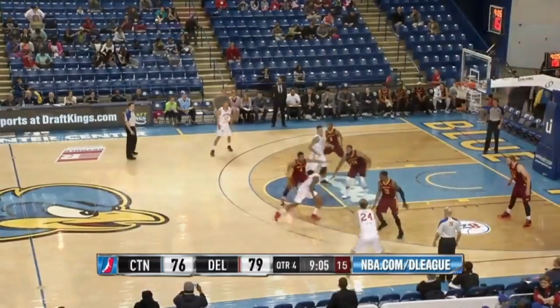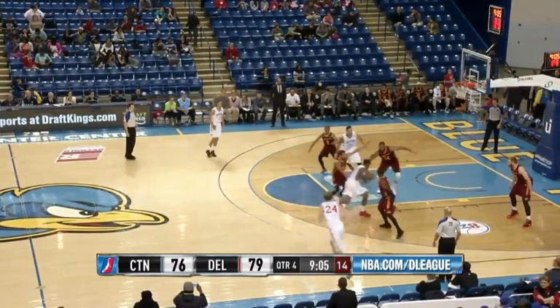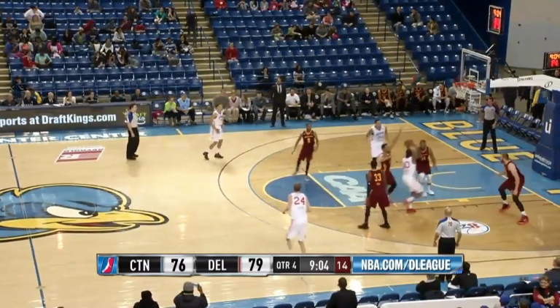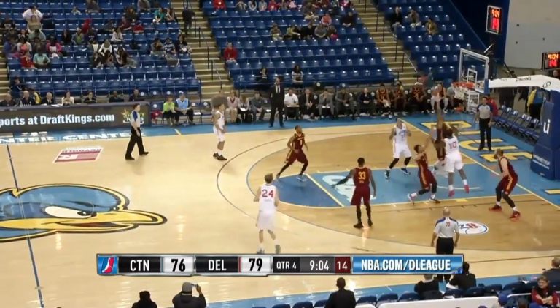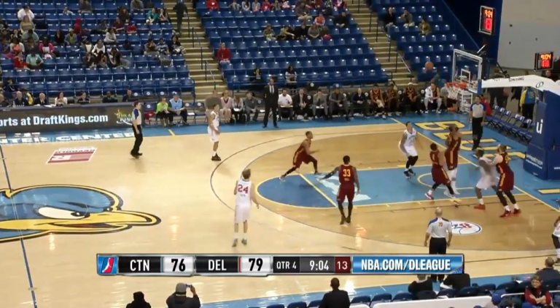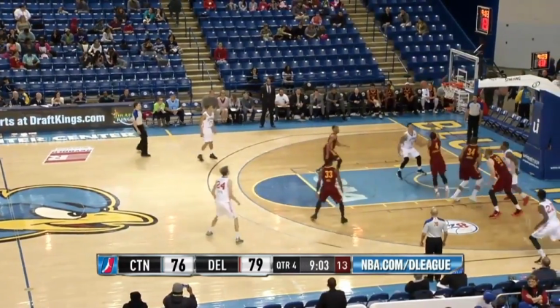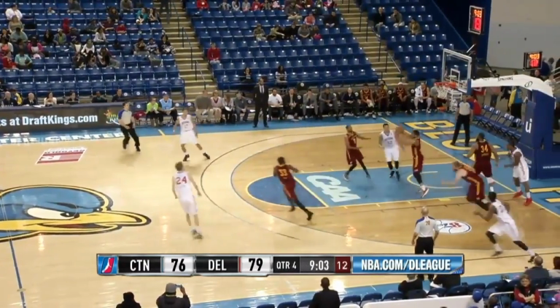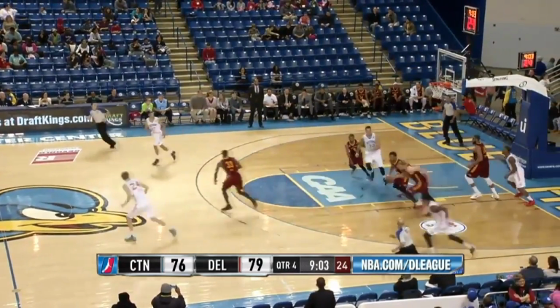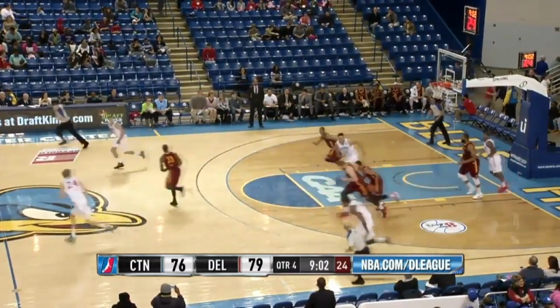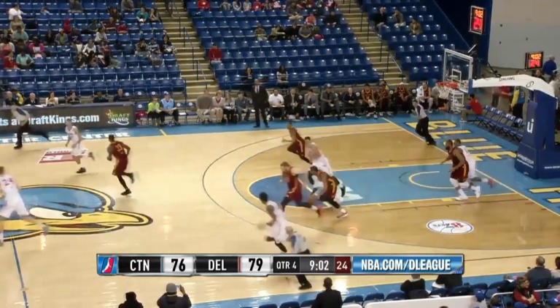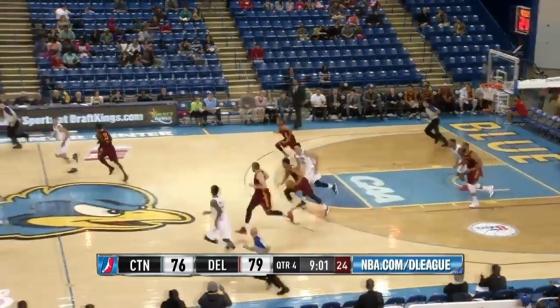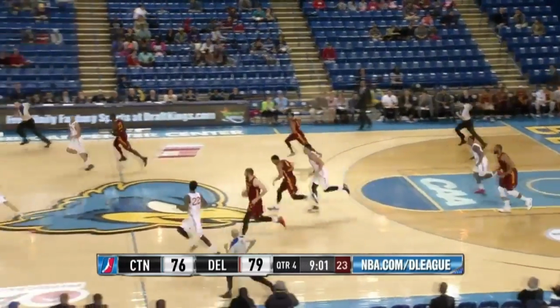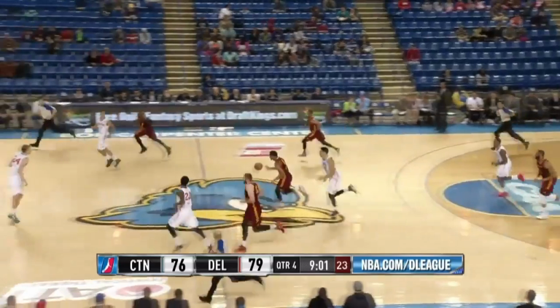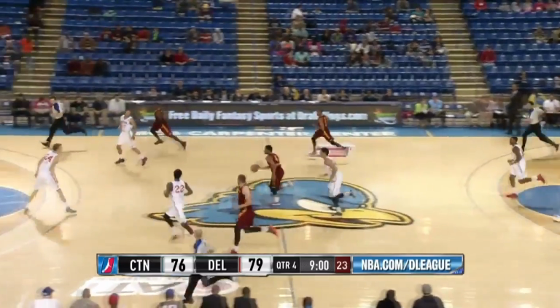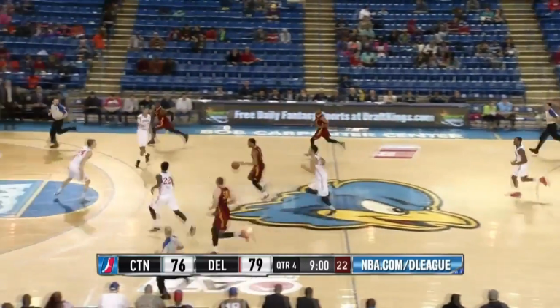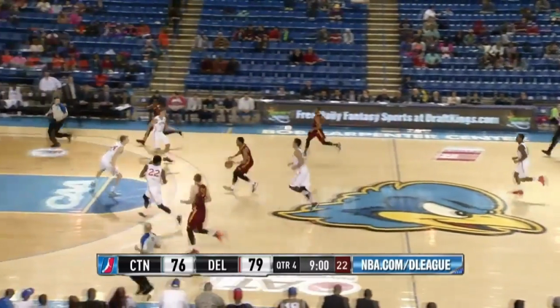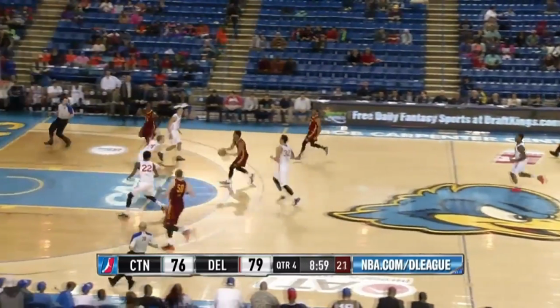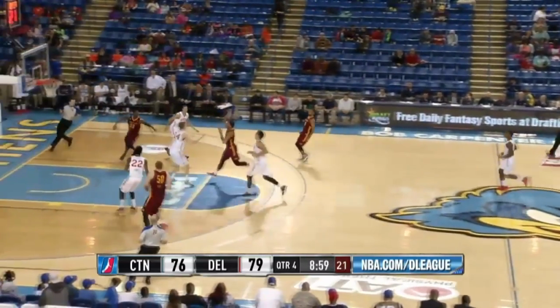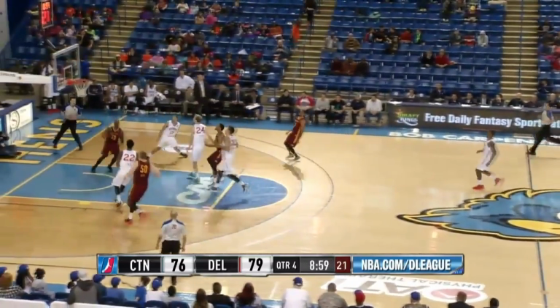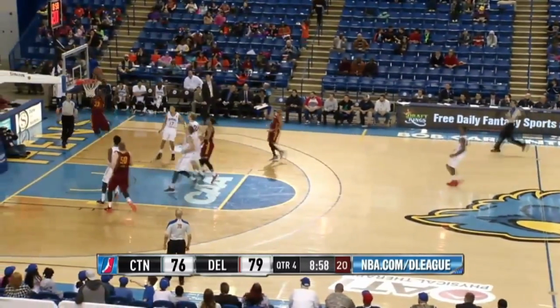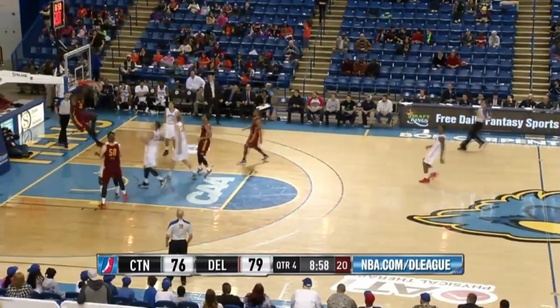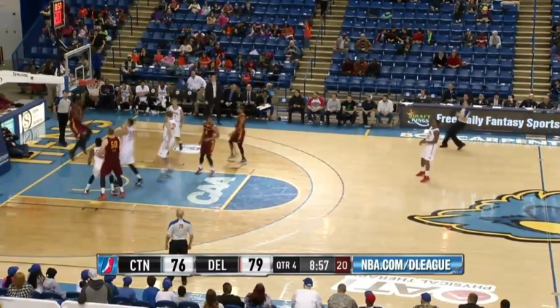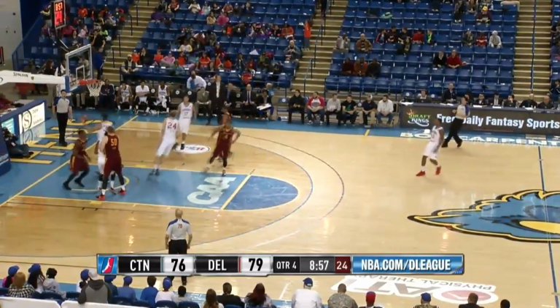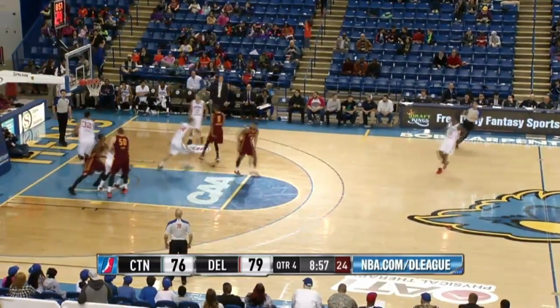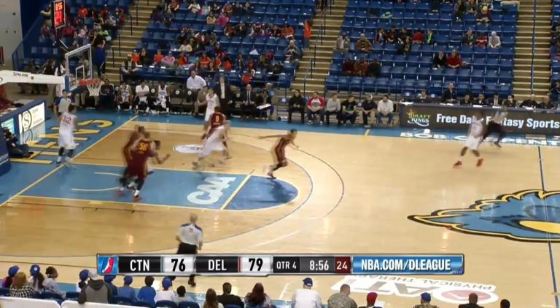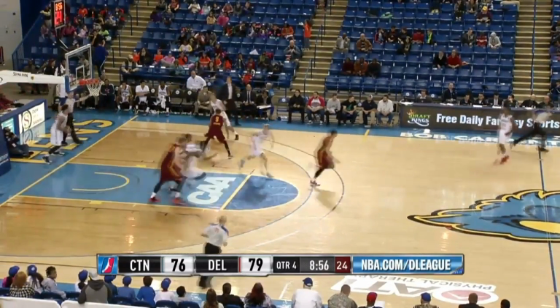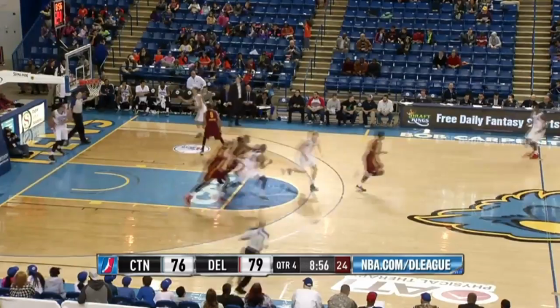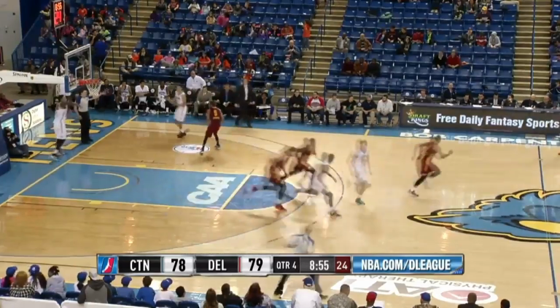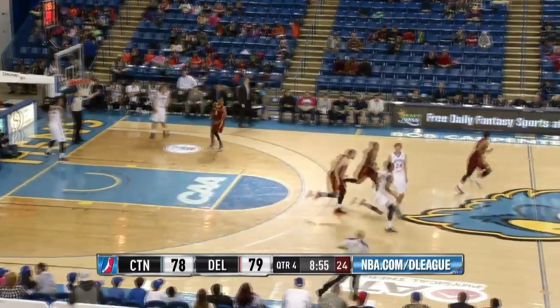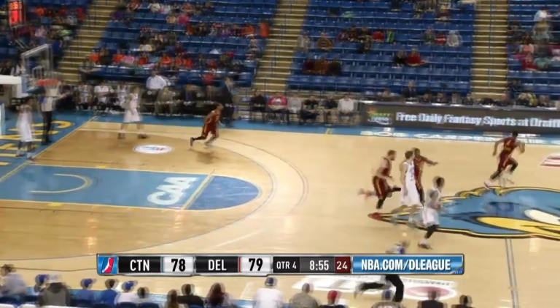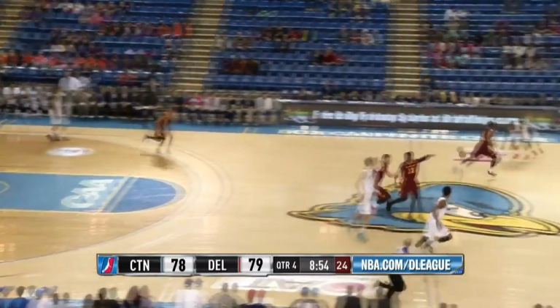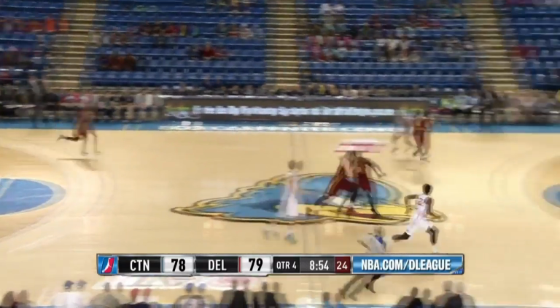Gordon drives, tries a floater — it's blocked by Onowaku. Loose ball for Crawford, going the other way. A lob going up and throwing it down is Brandon Paul, a new season high with 20.